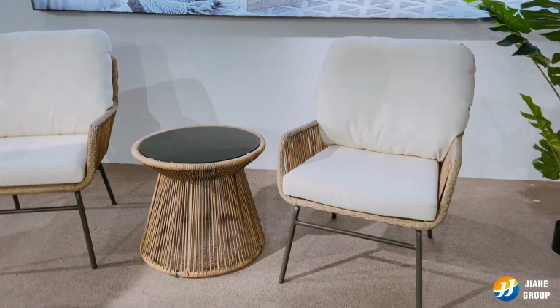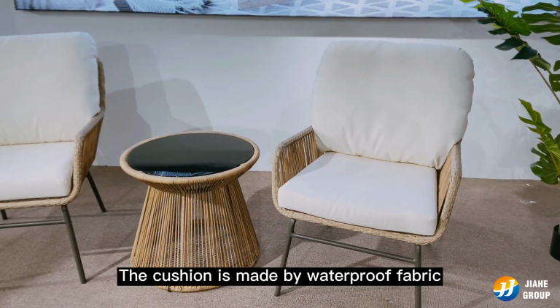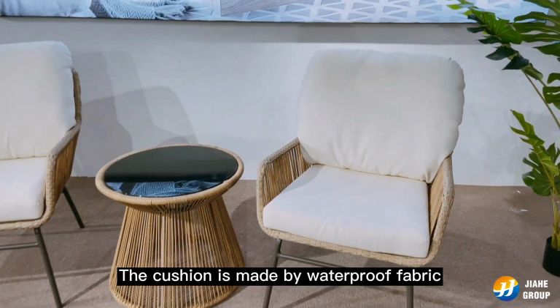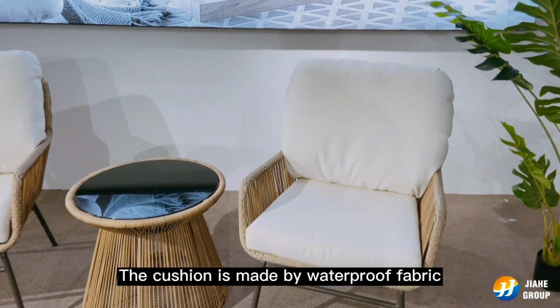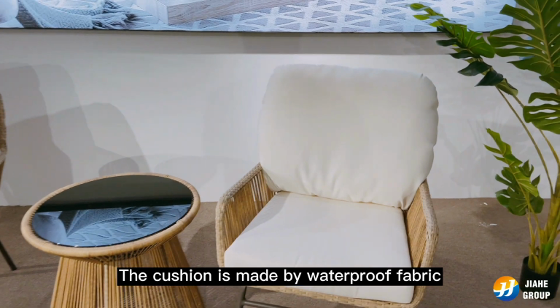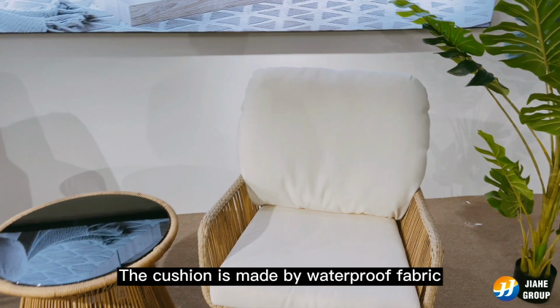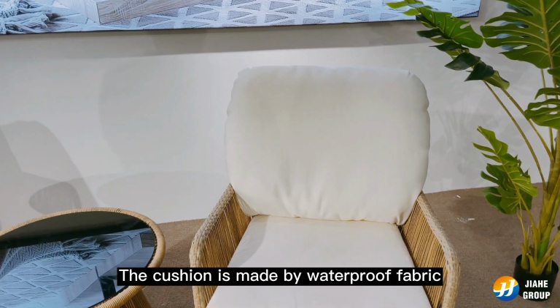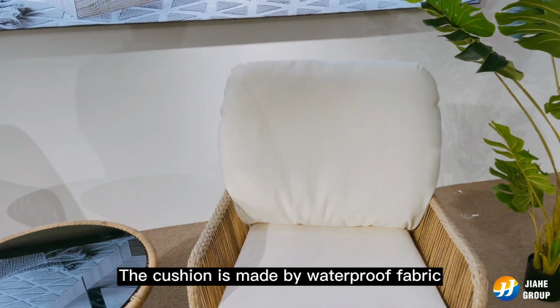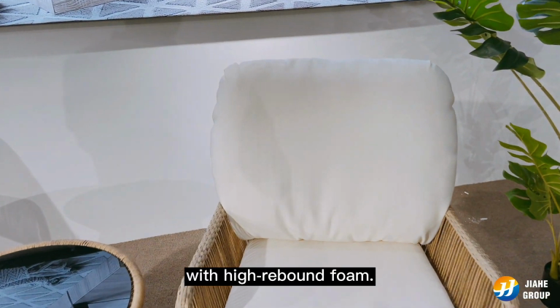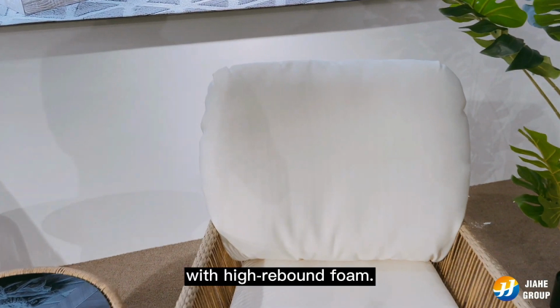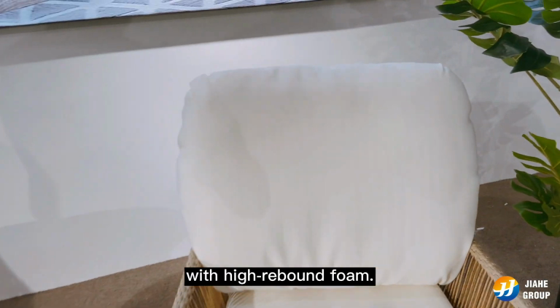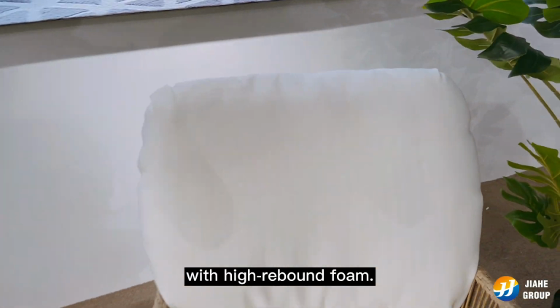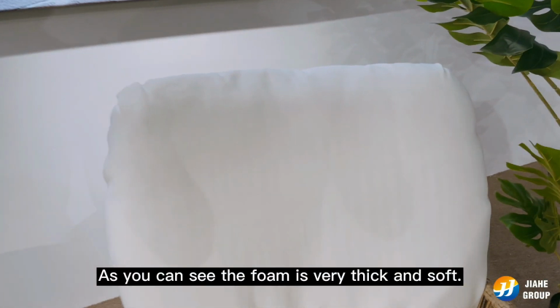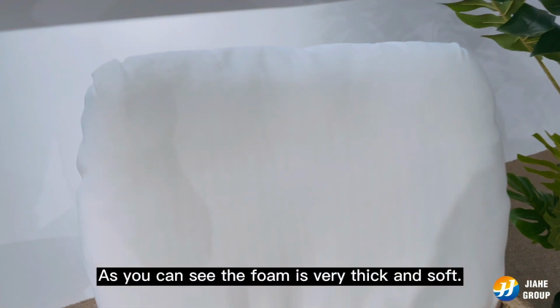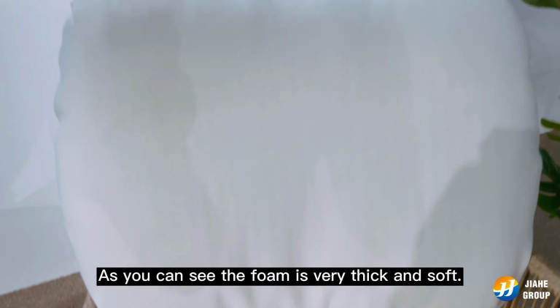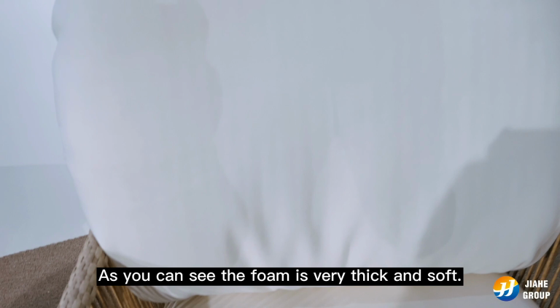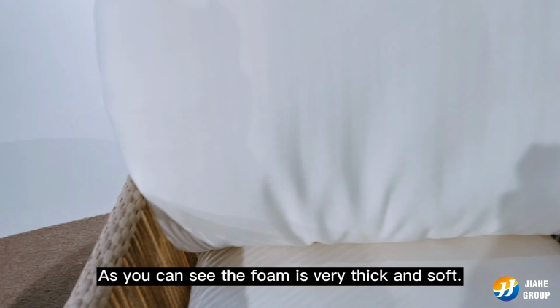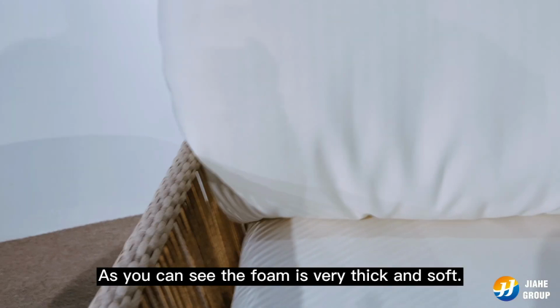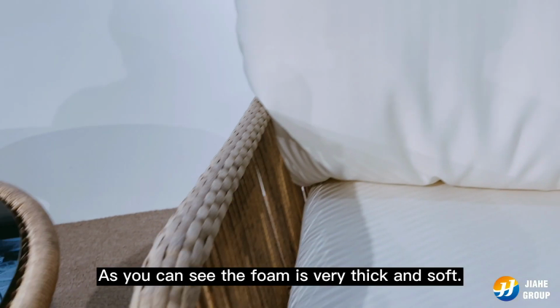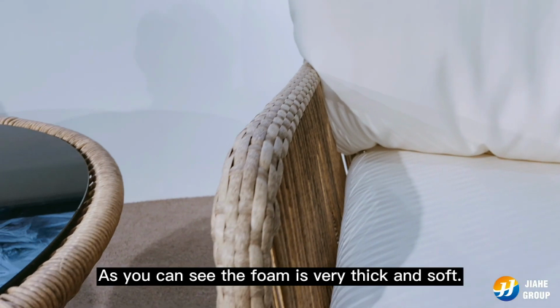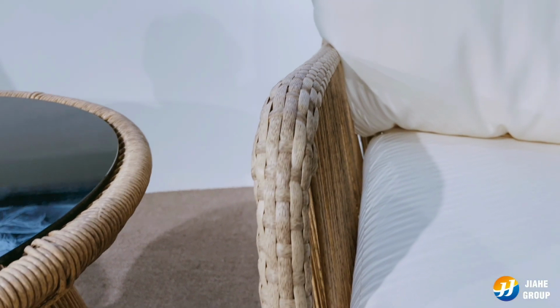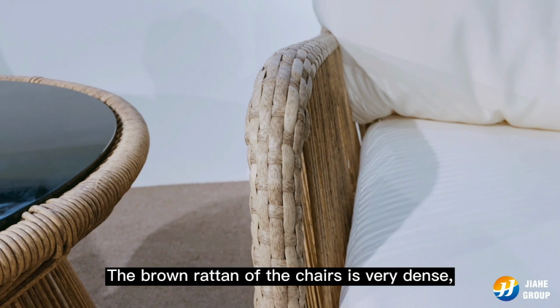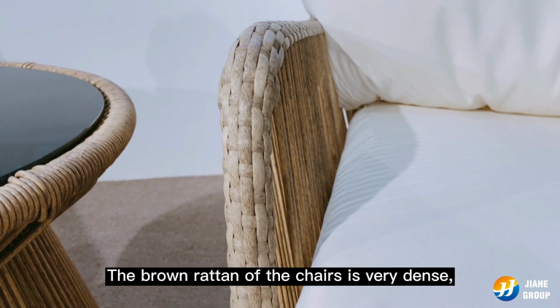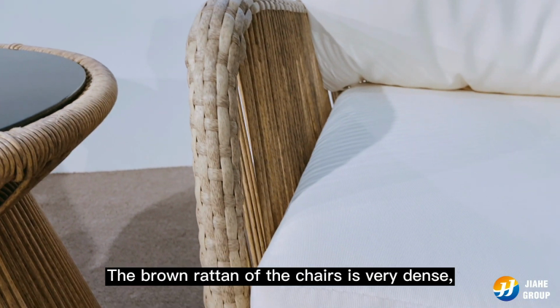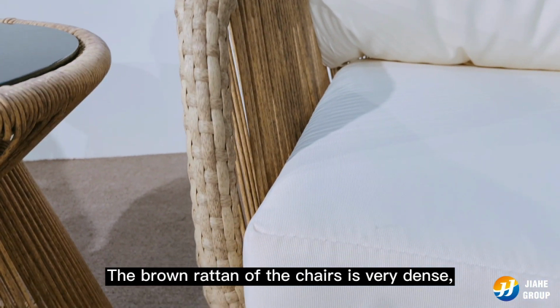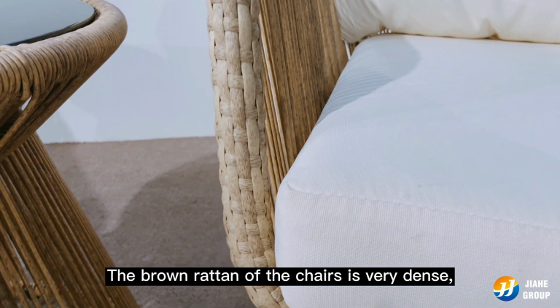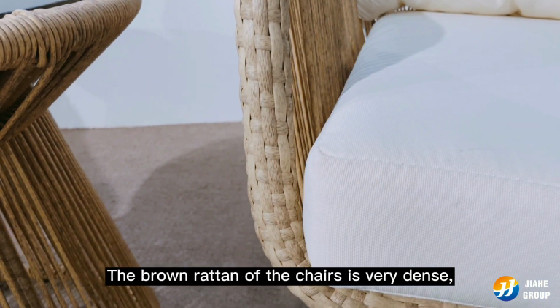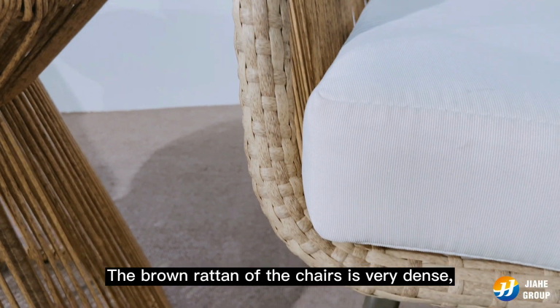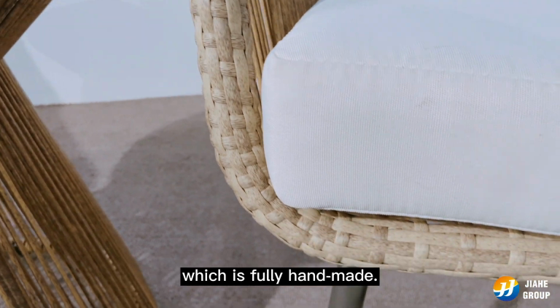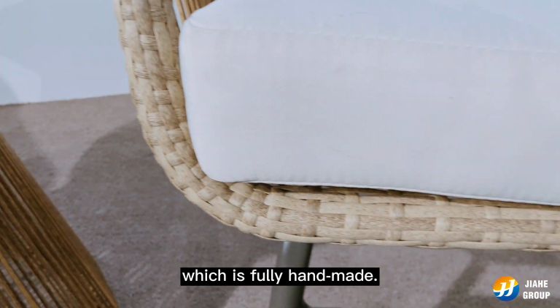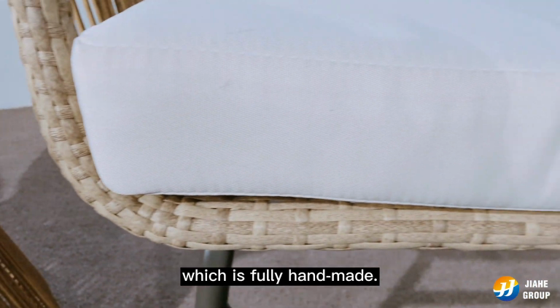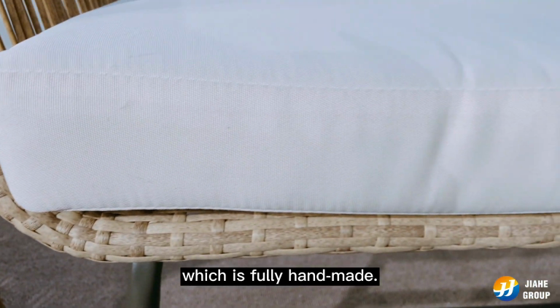The cushion is made with waterproof fabric and high rebound foam. As you can see, the foam is very thick and soft. The brown rattan of the chairs is very dense, and it is fully handmade.